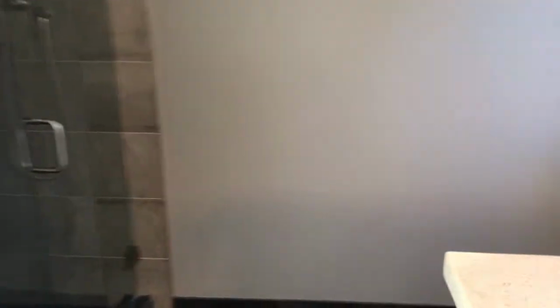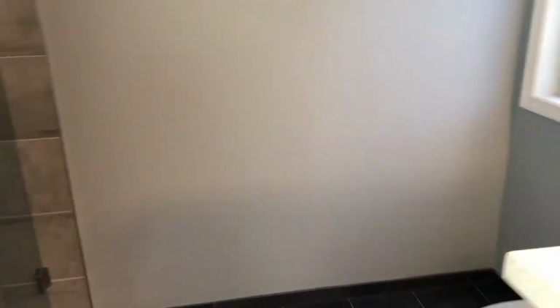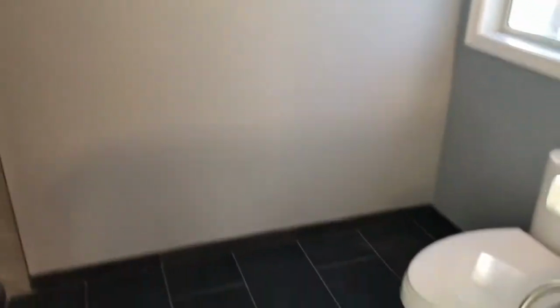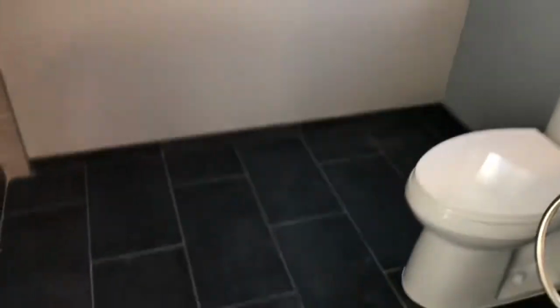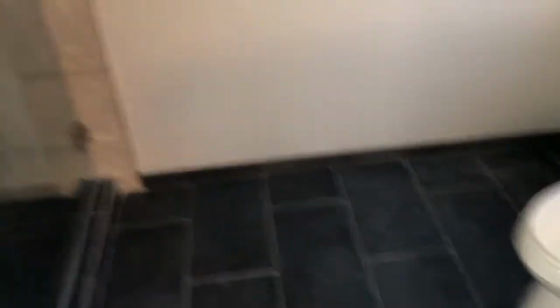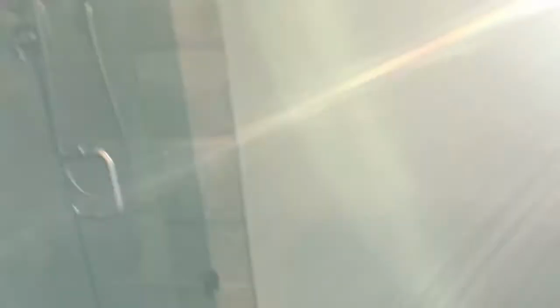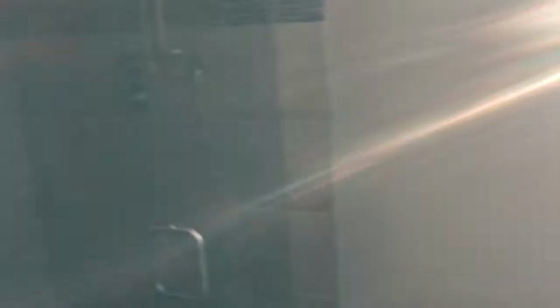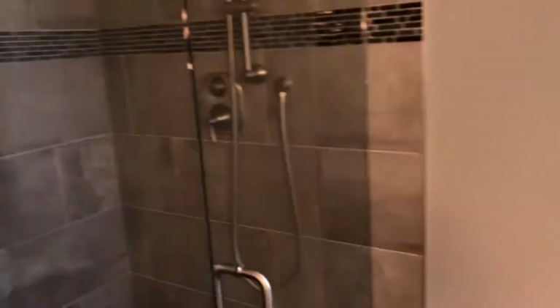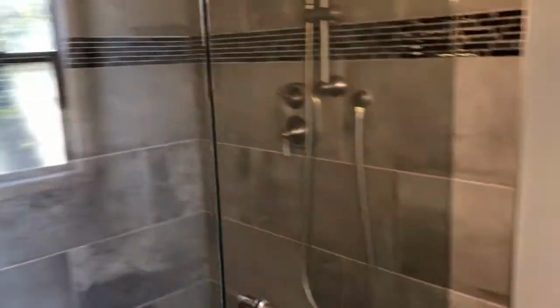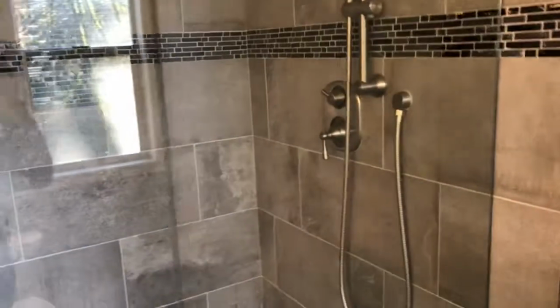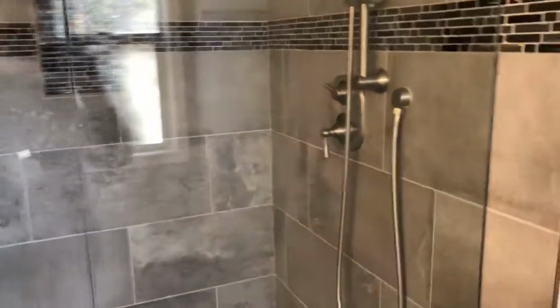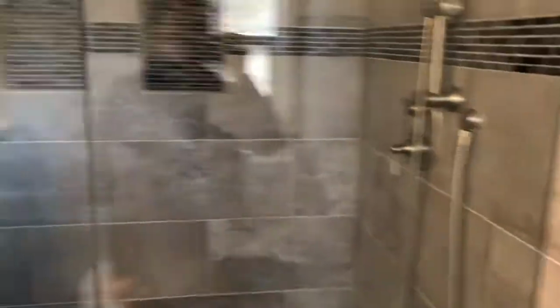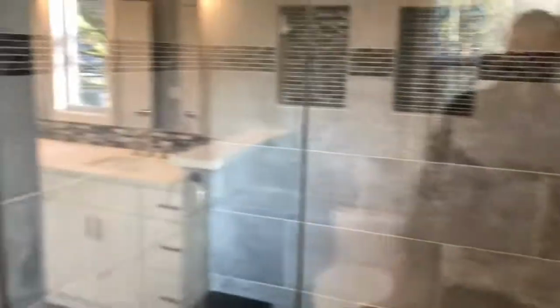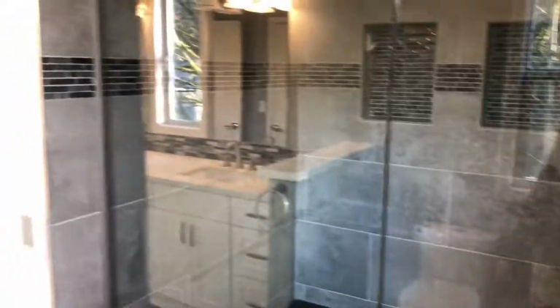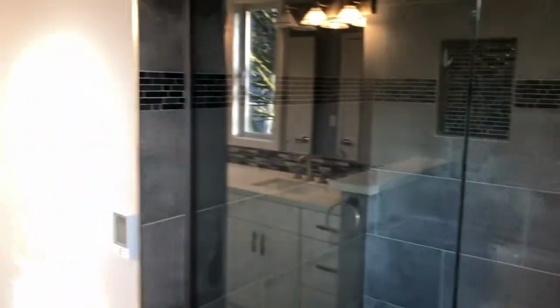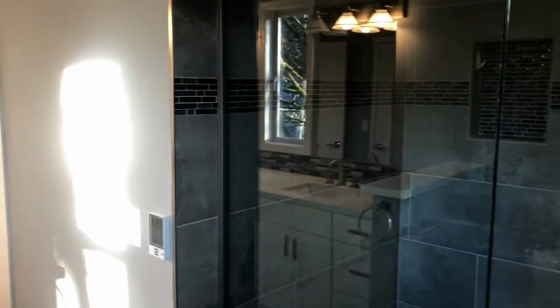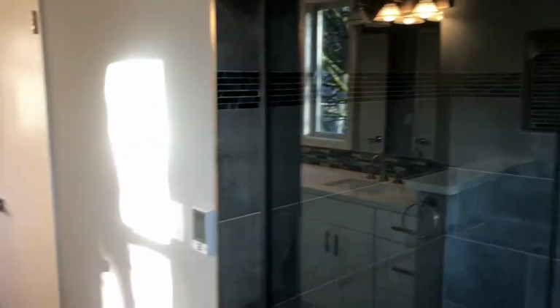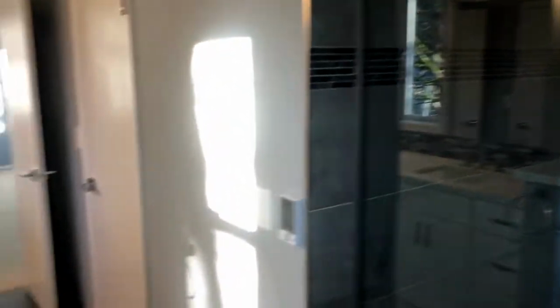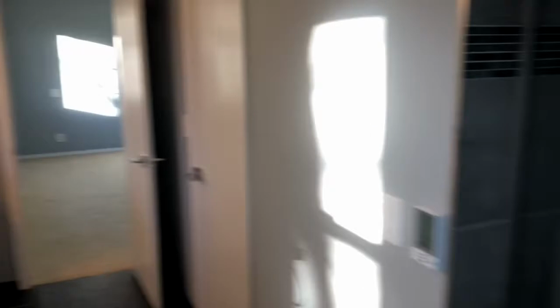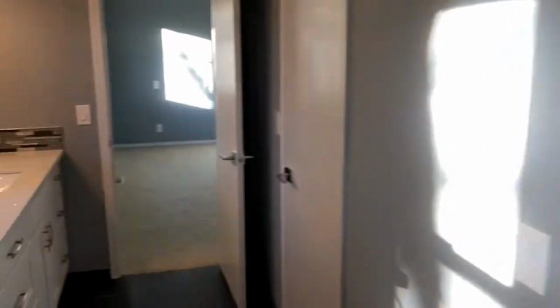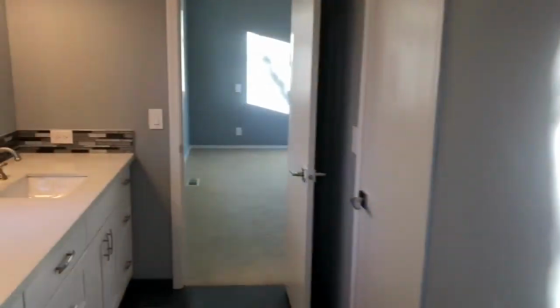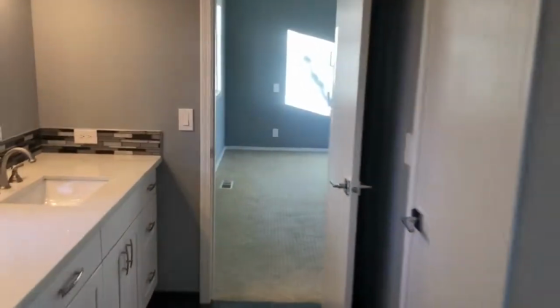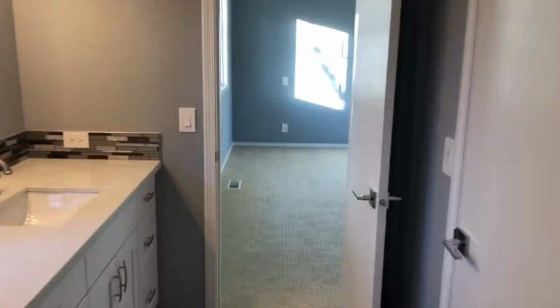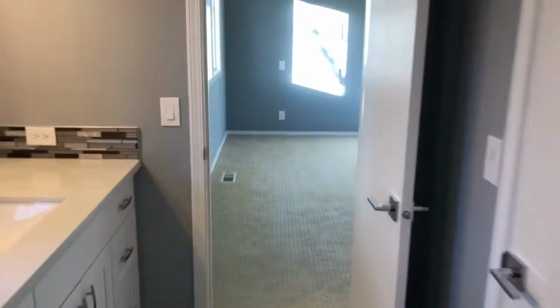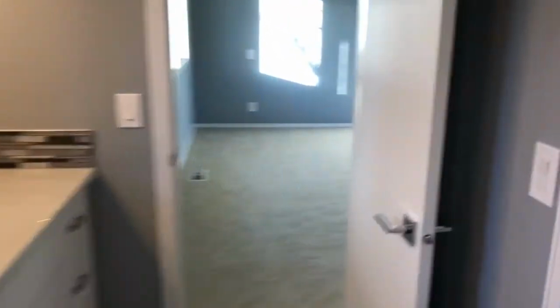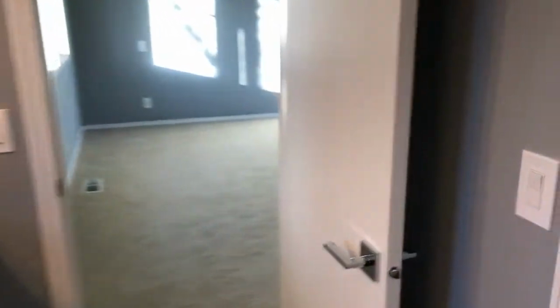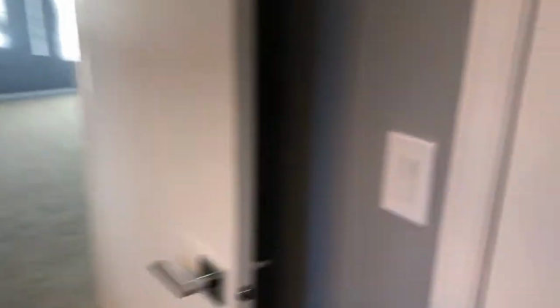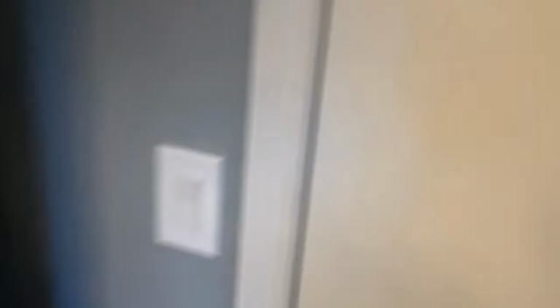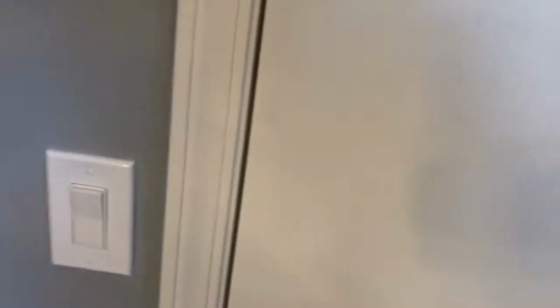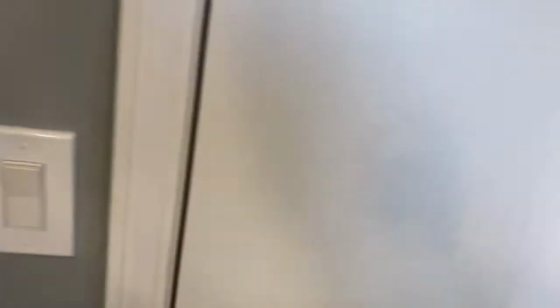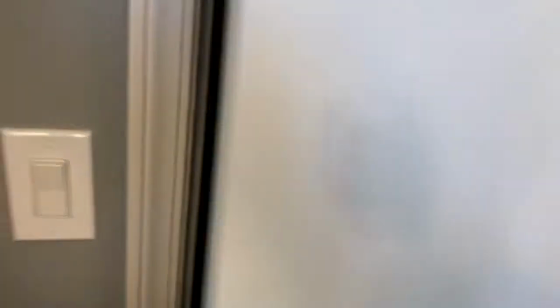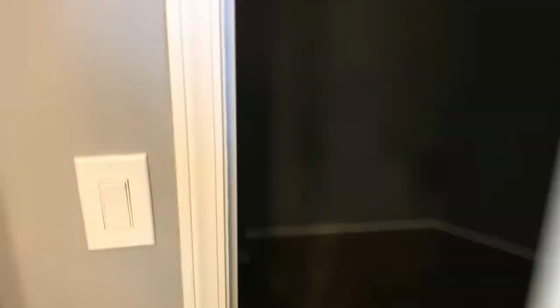The master bath has heated floors and a stand-up shower with a glass door. We also have a walk-in closet here.